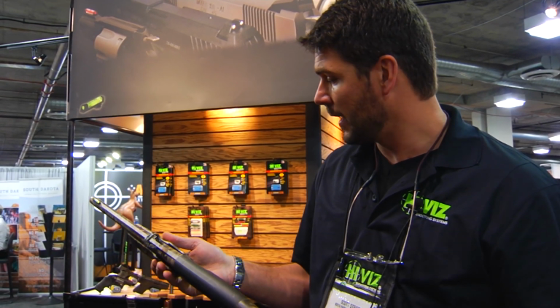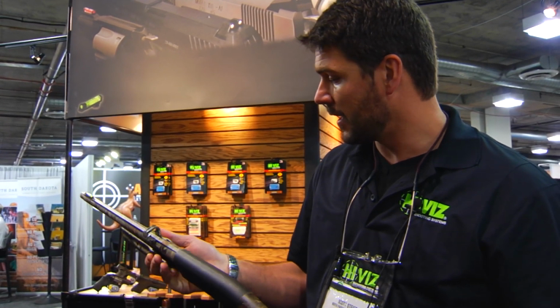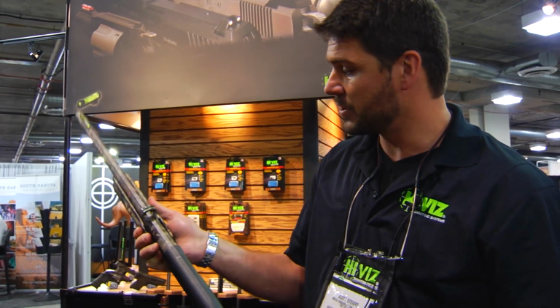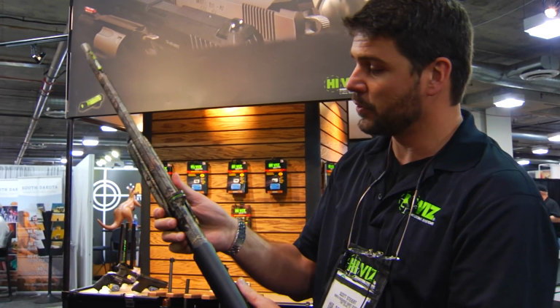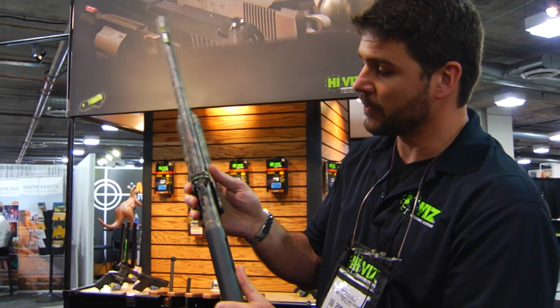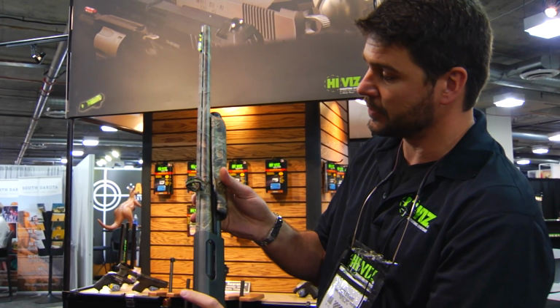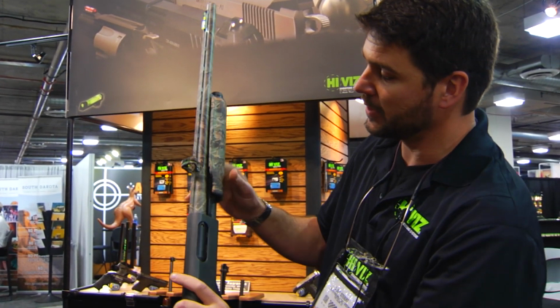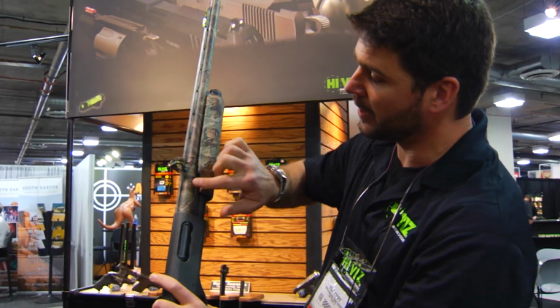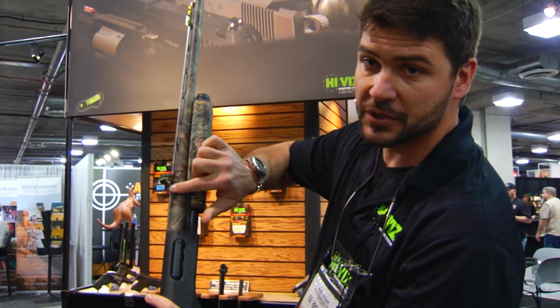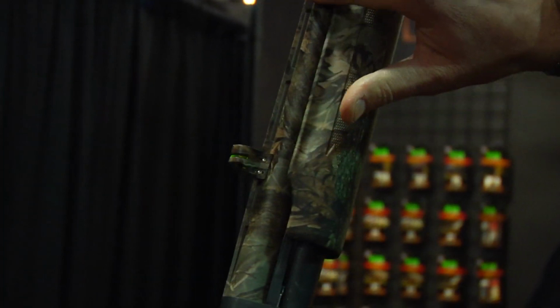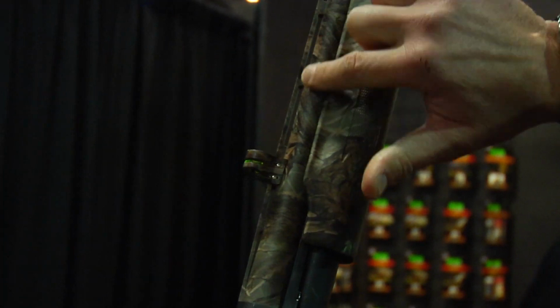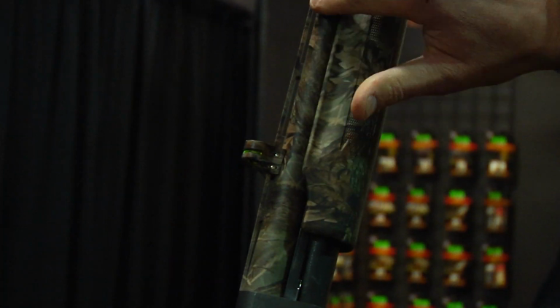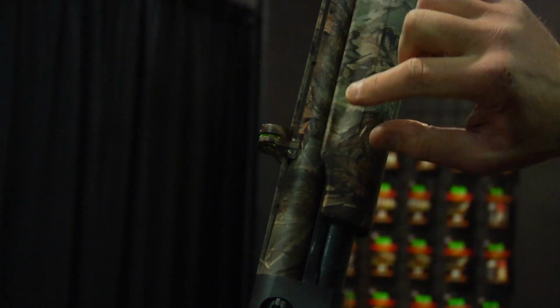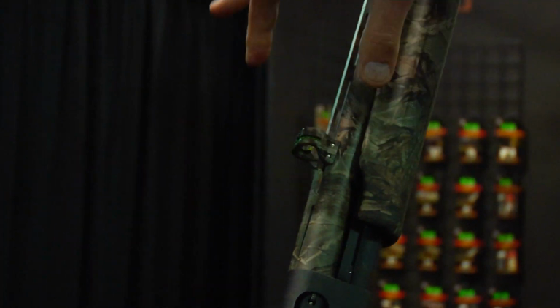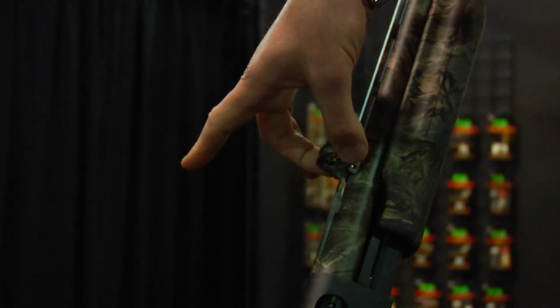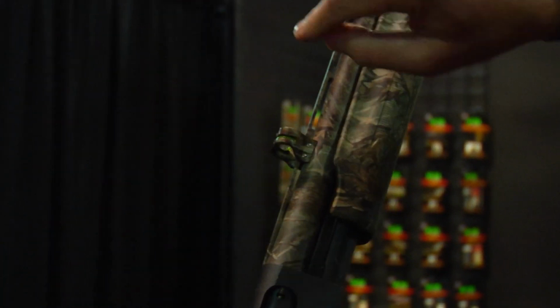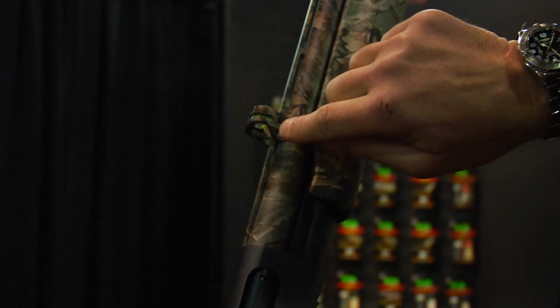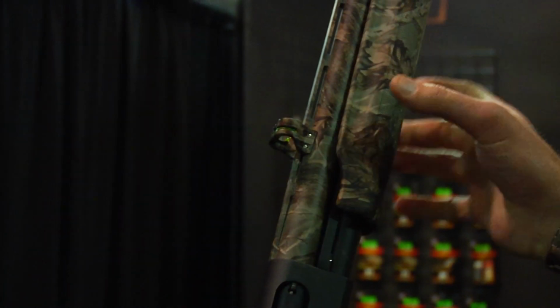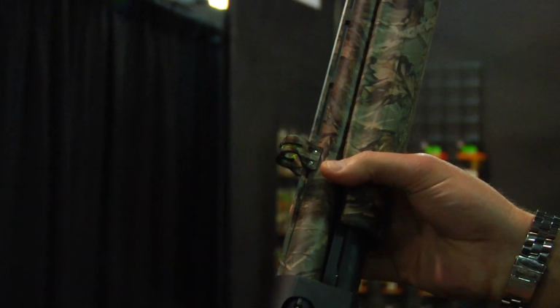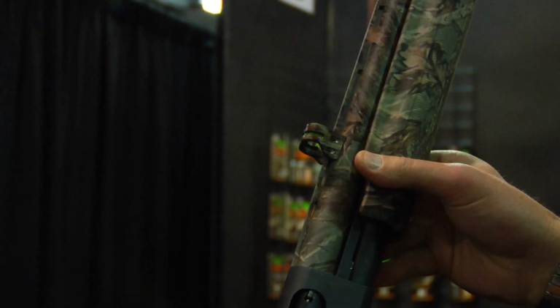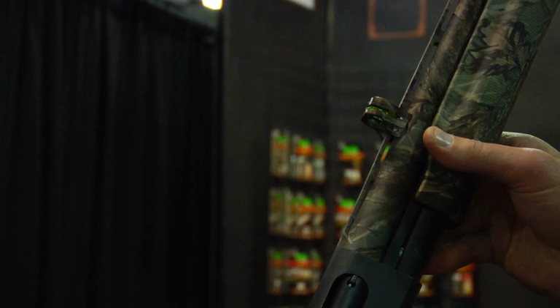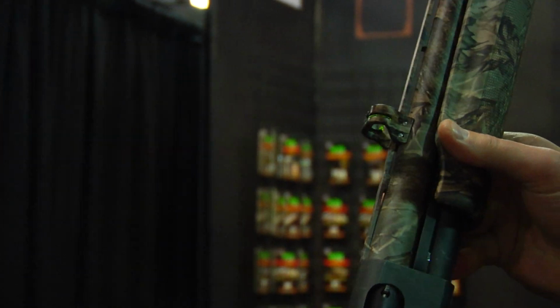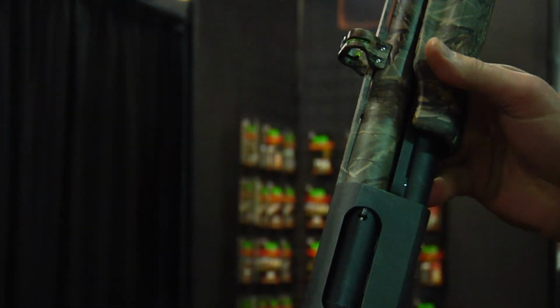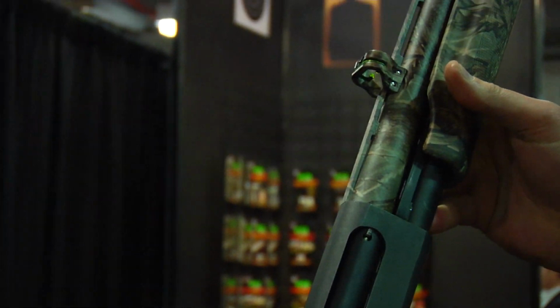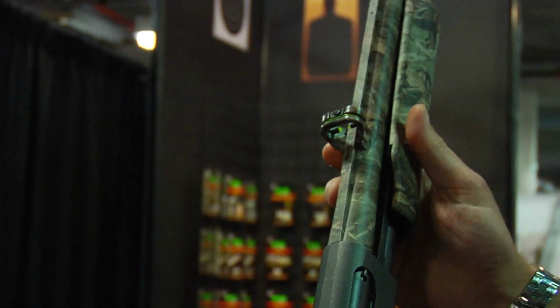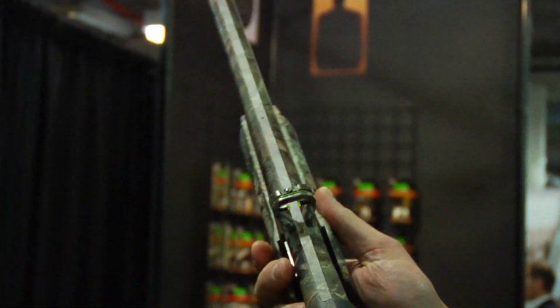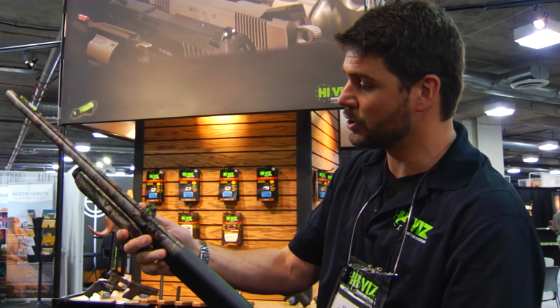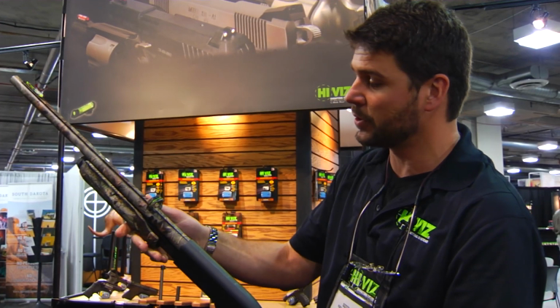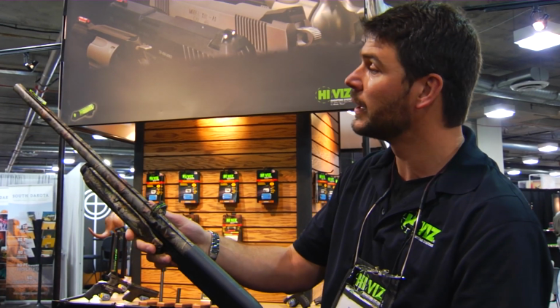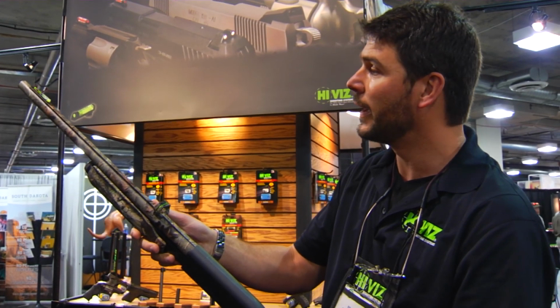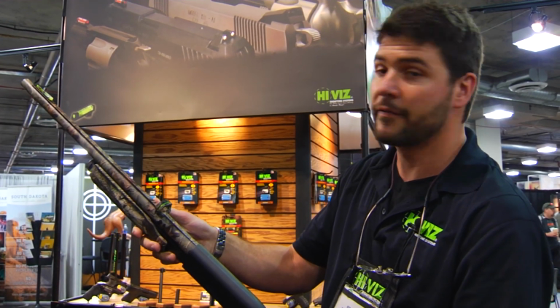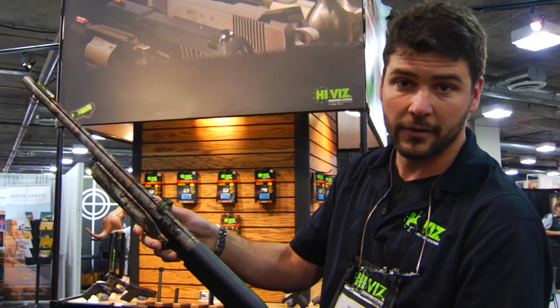It's very durable and versatile, so it'll fit on almost any rib gun. It'll just clamp on the side with two screws. So it's a very versatile sight — durable and very accurate.